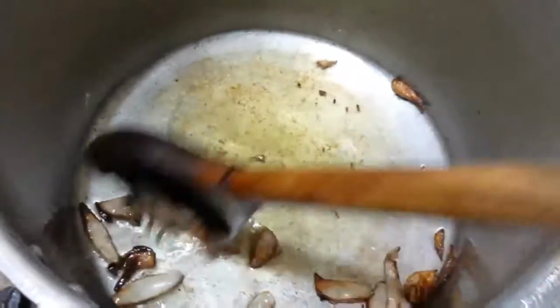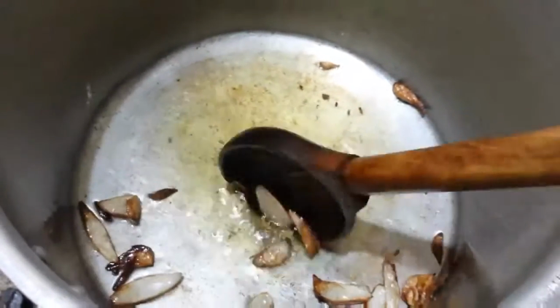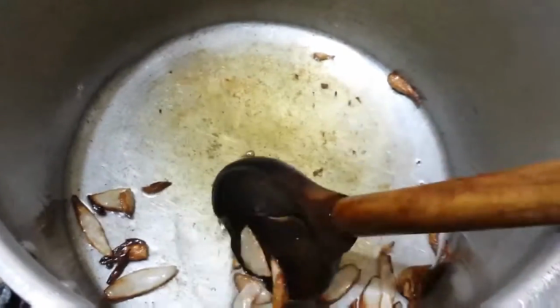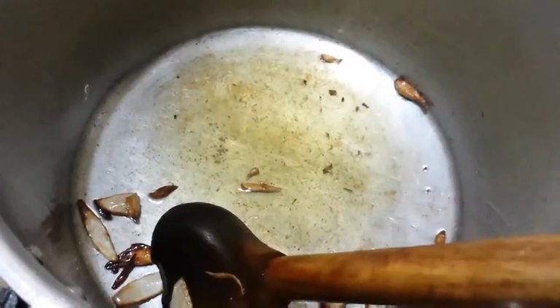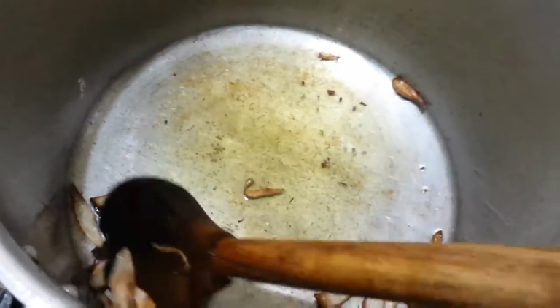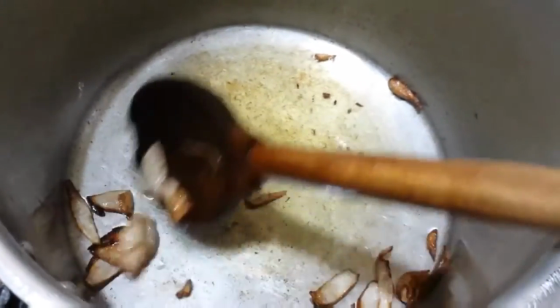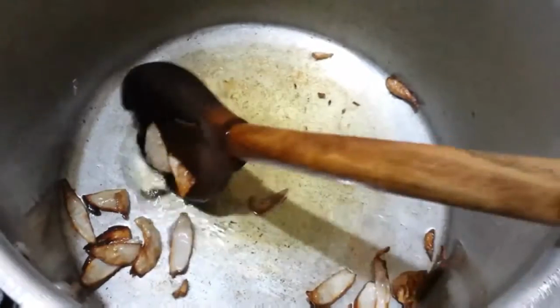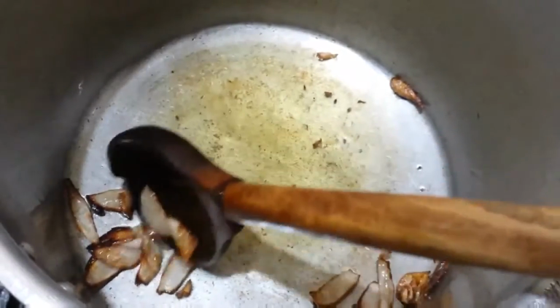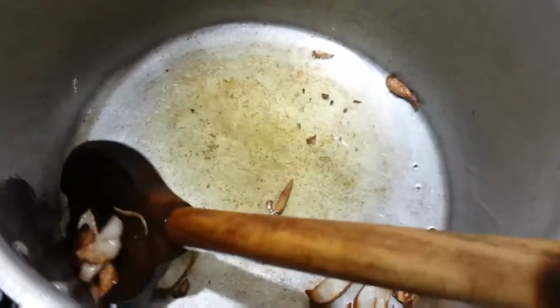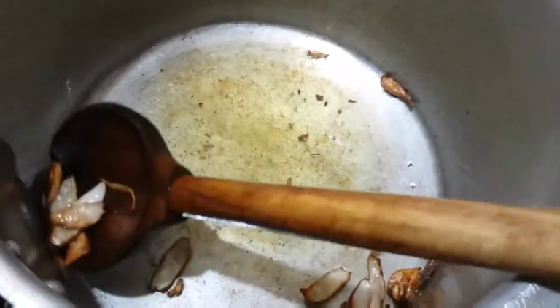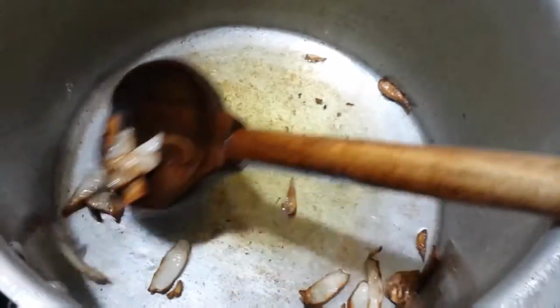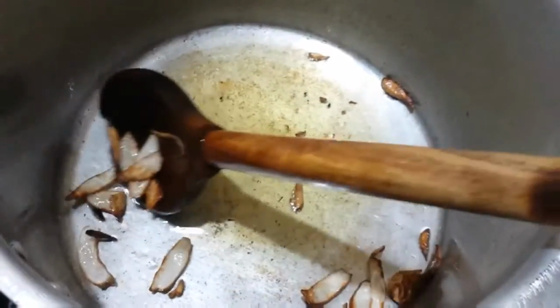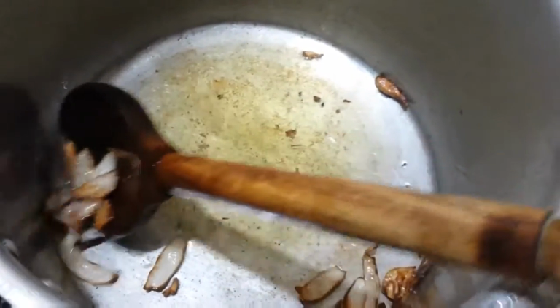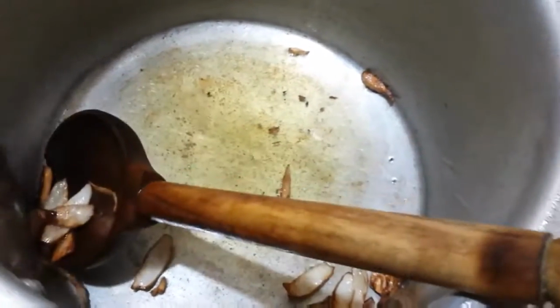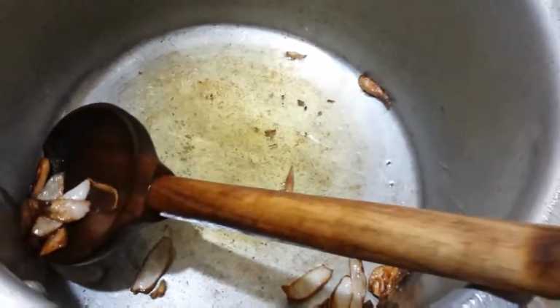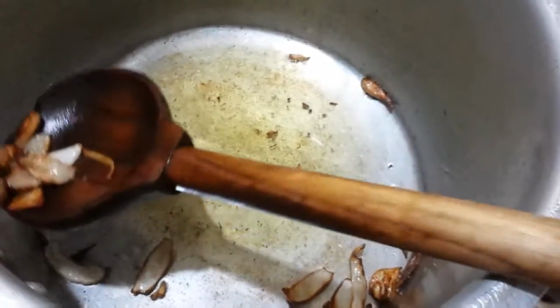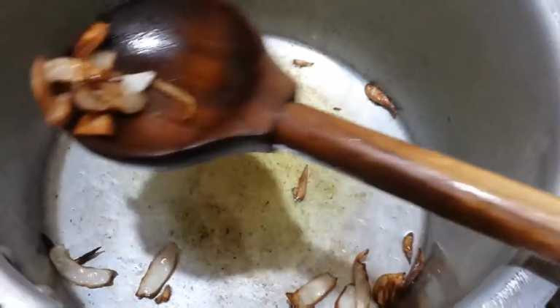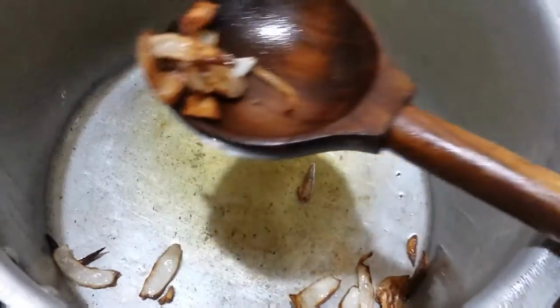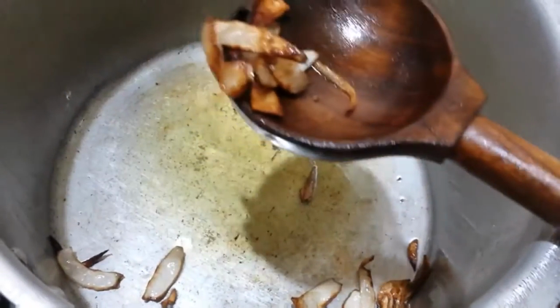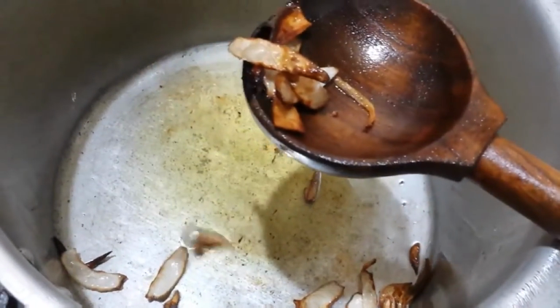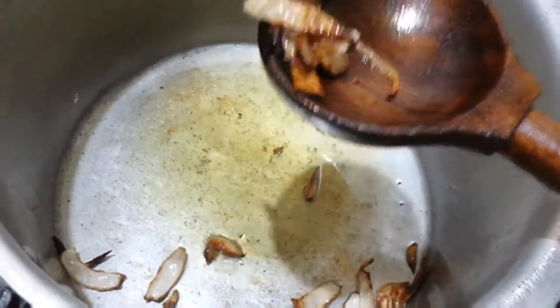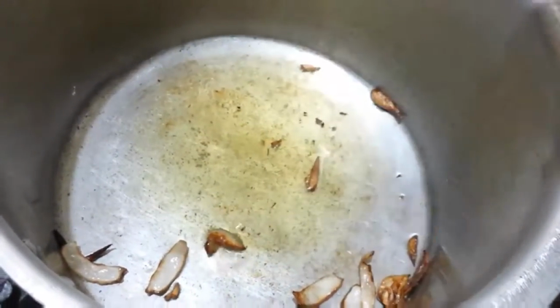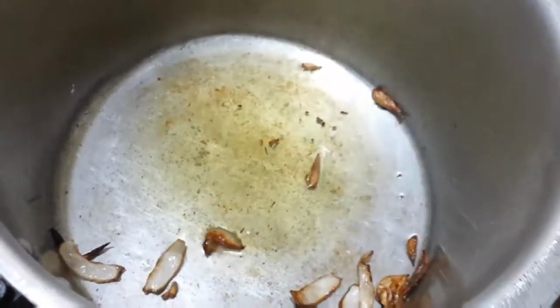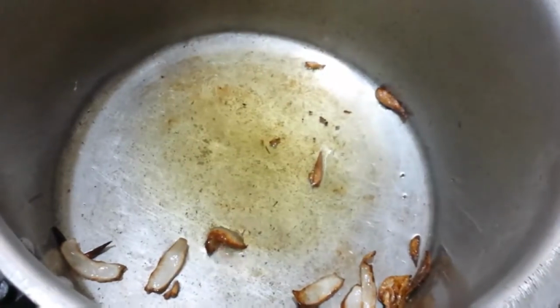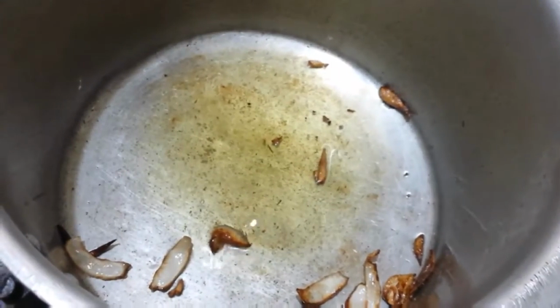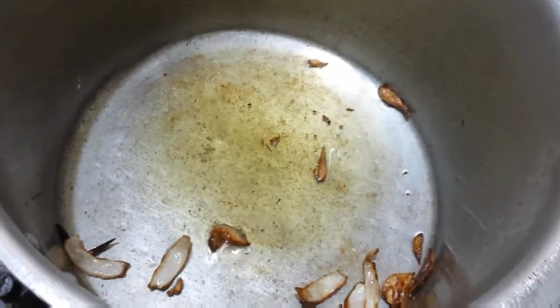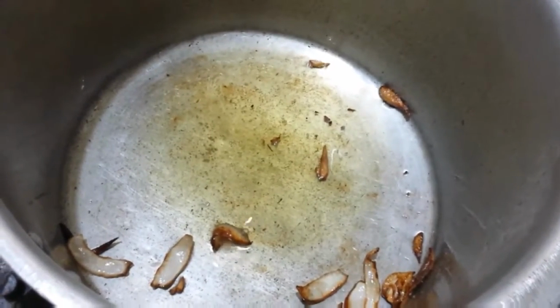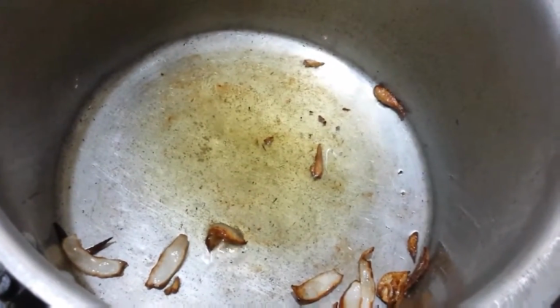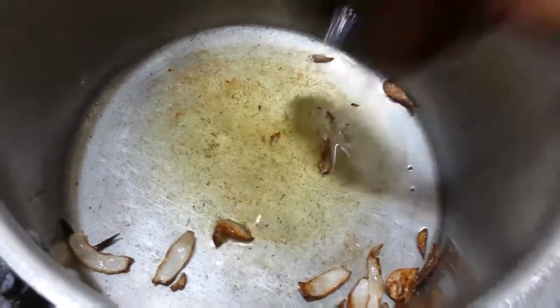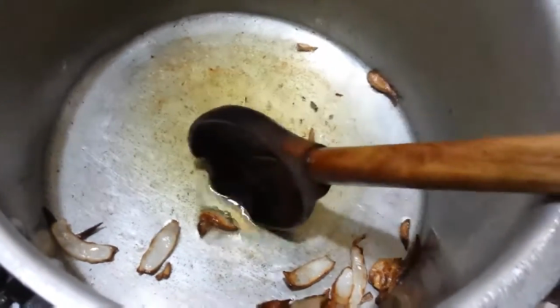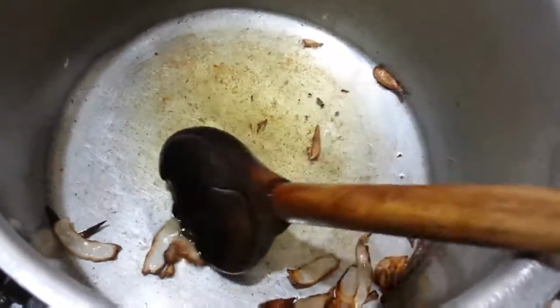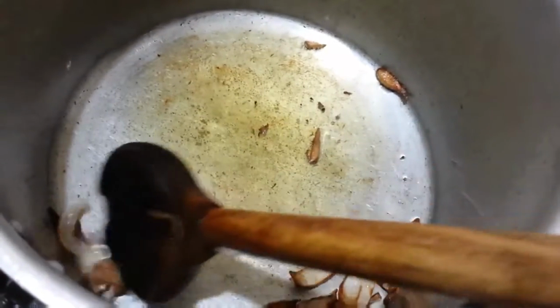If you haven't subscribed to my channel, please subscribe. I will show you how to make the brown — you can see the brown here.